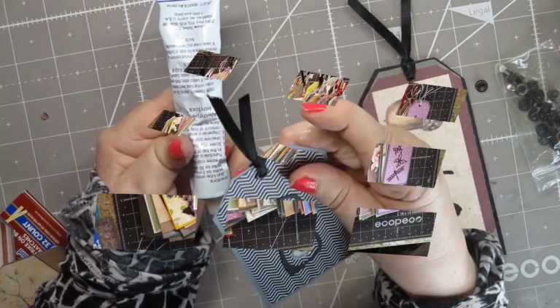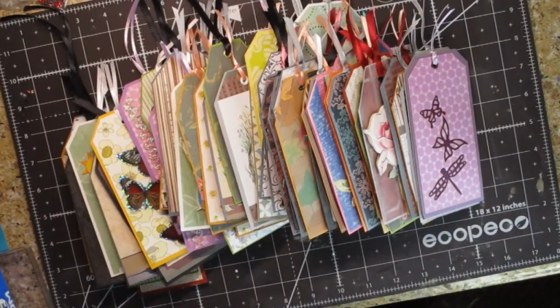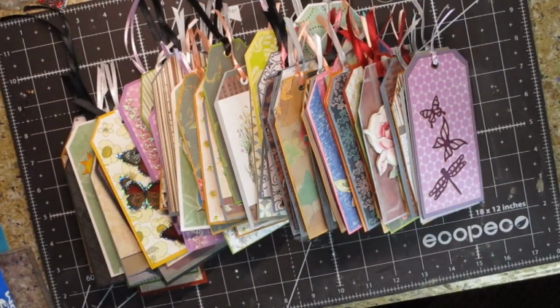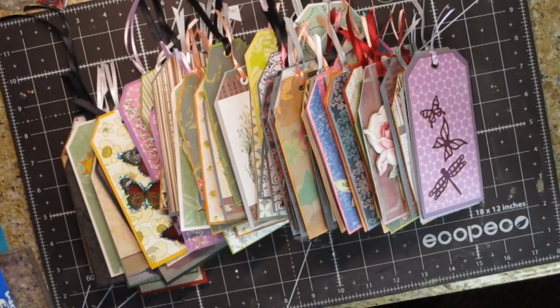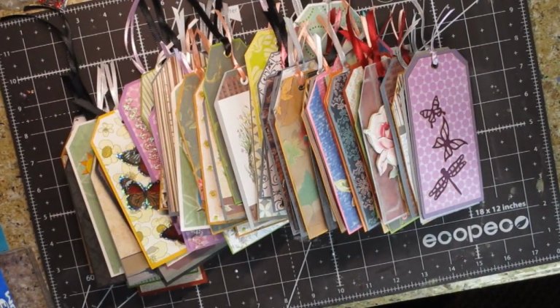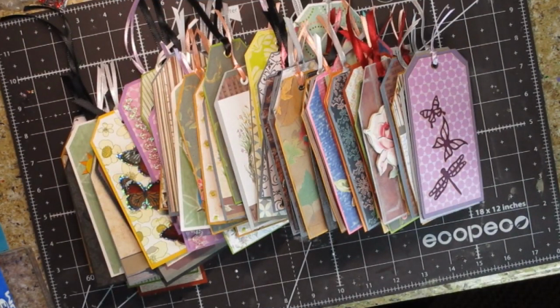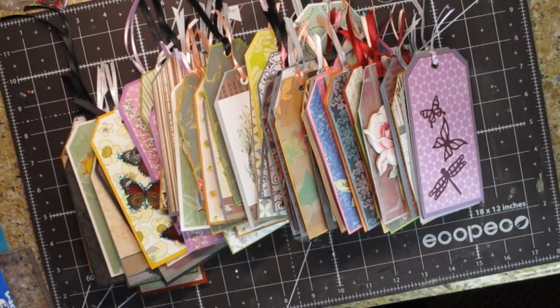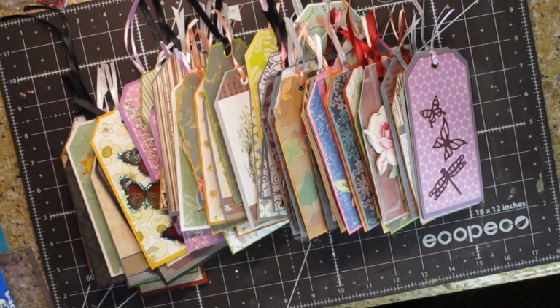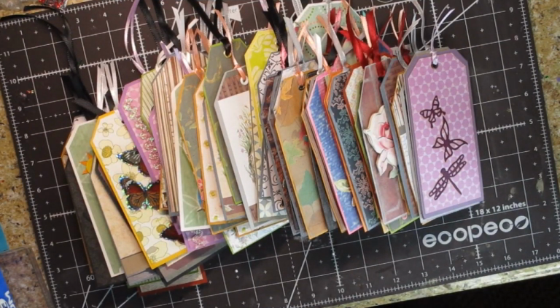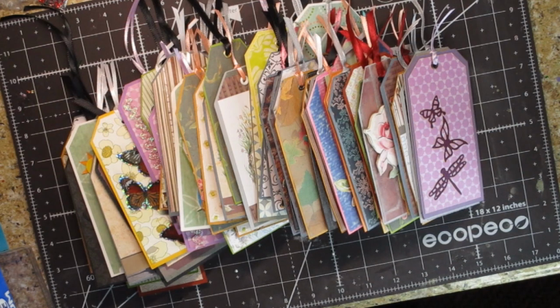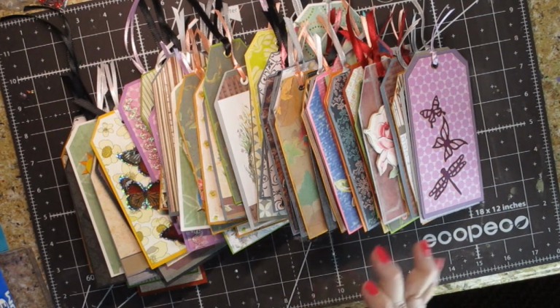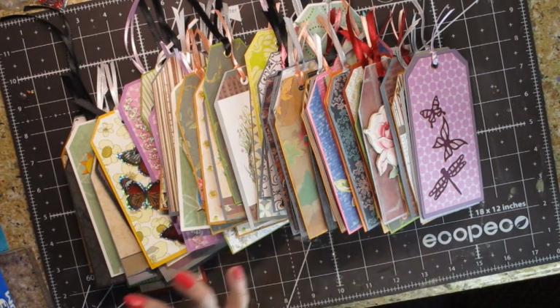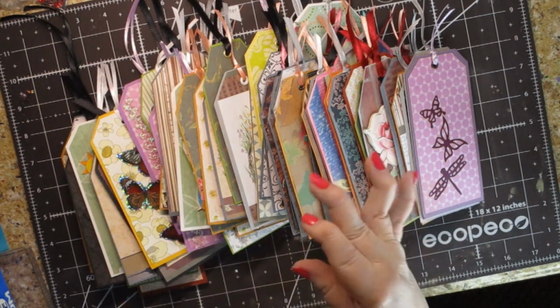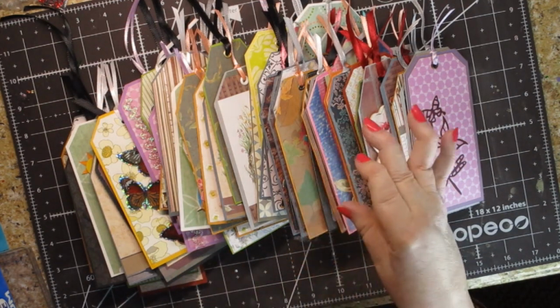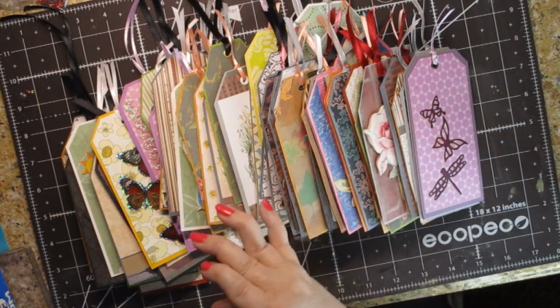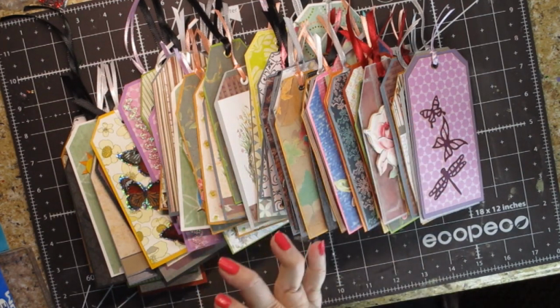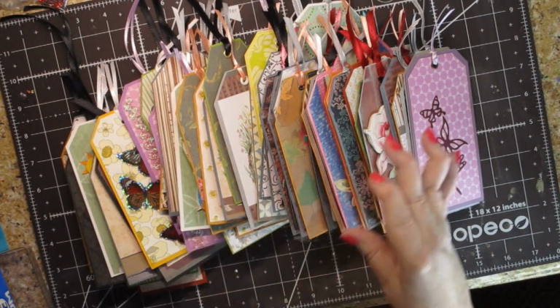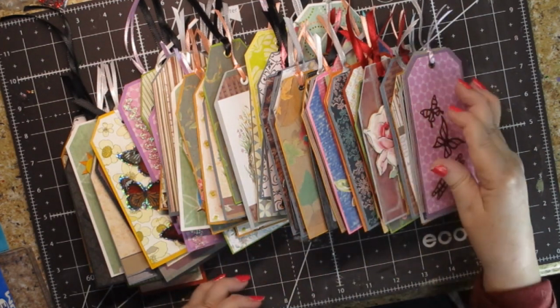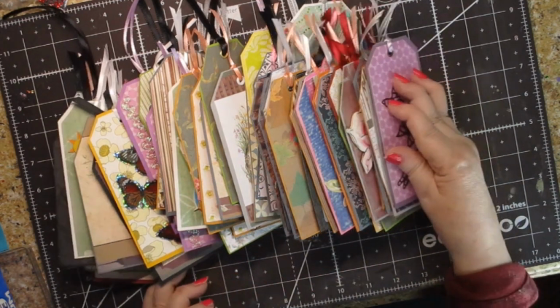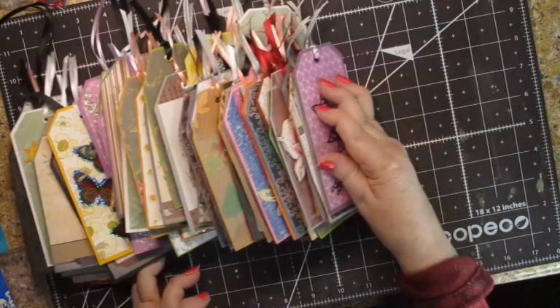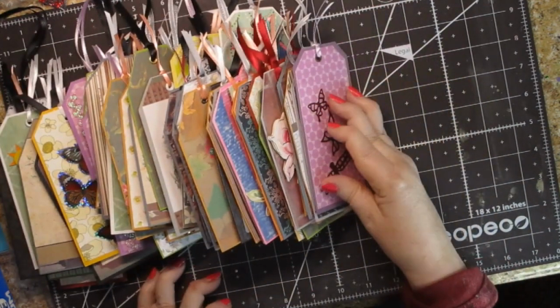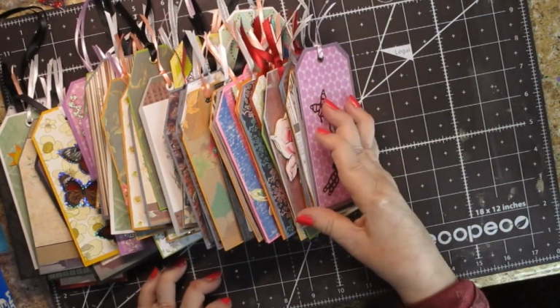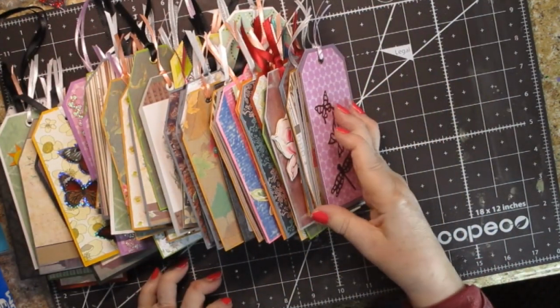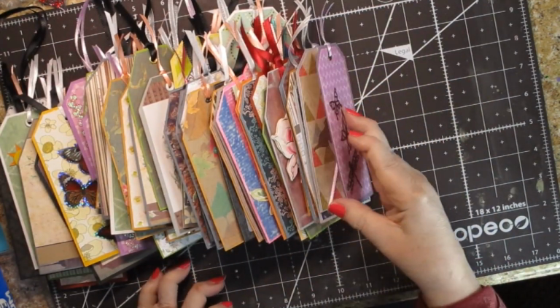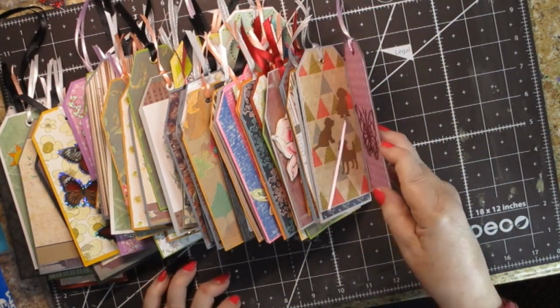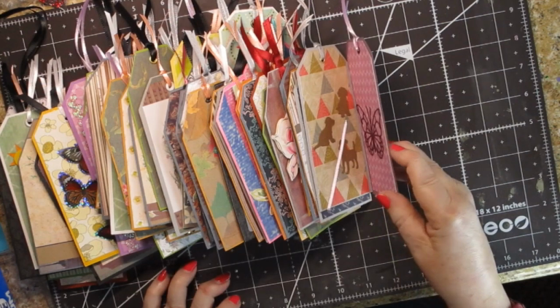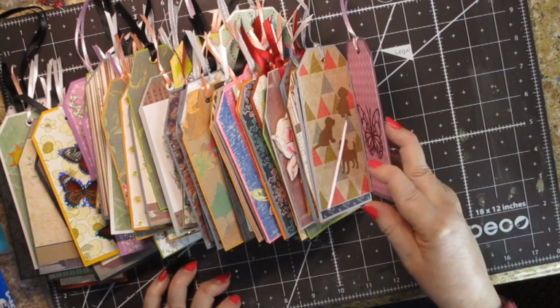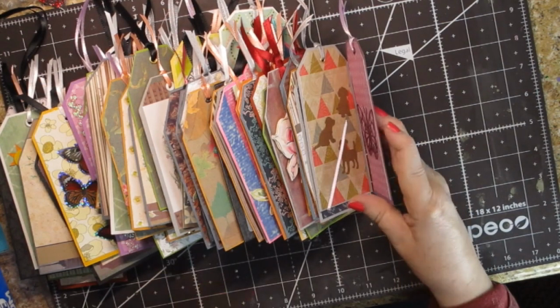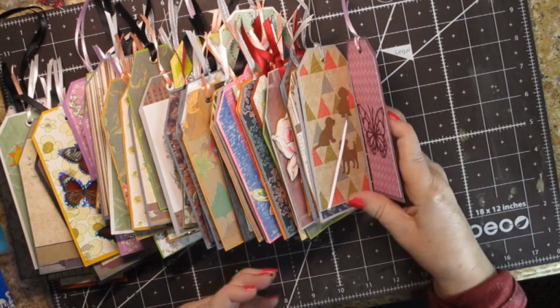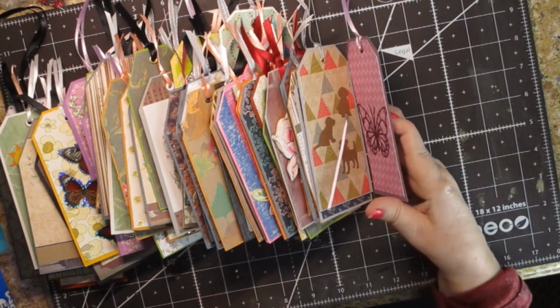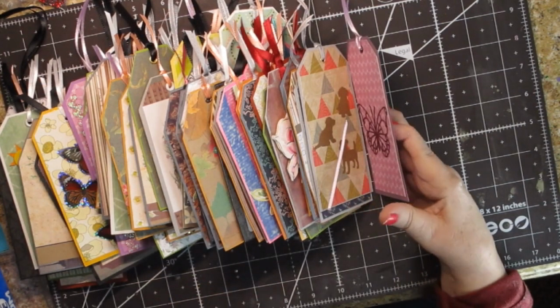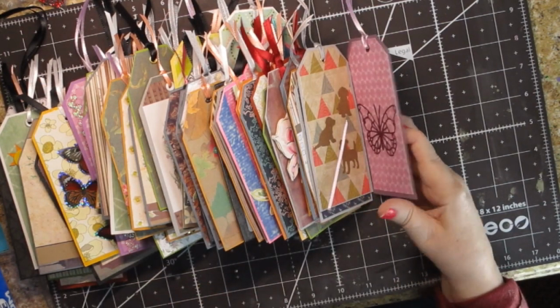I finished all of them and I have roughly 75. I thought I would show you as many of them as aren't repetitive — a lot of them are repetitive.